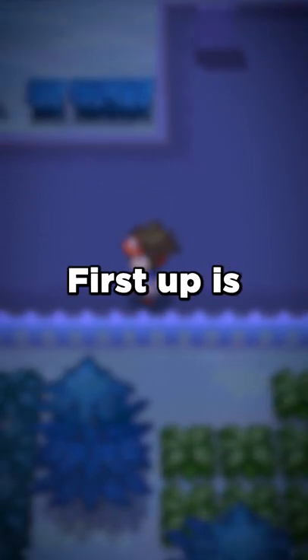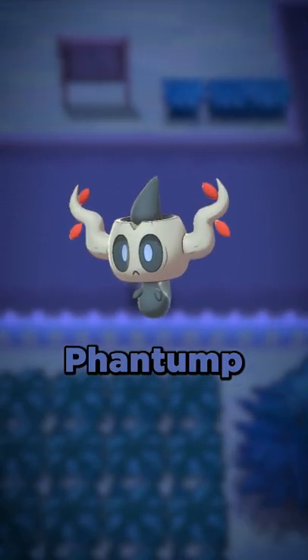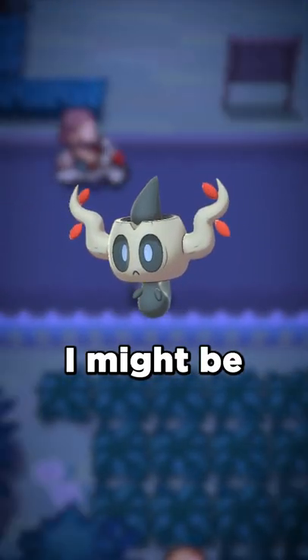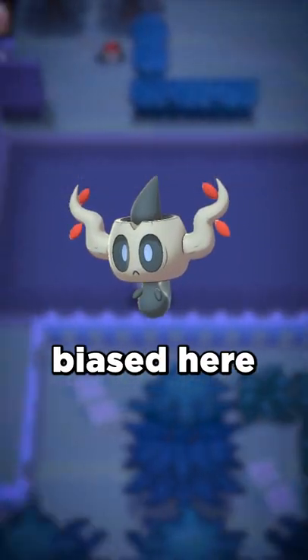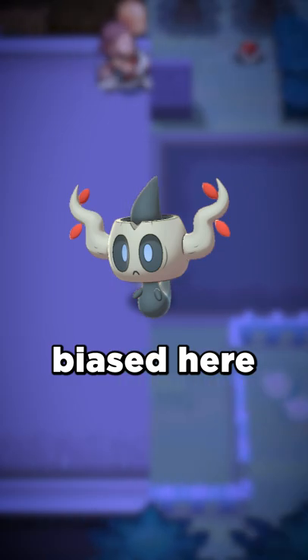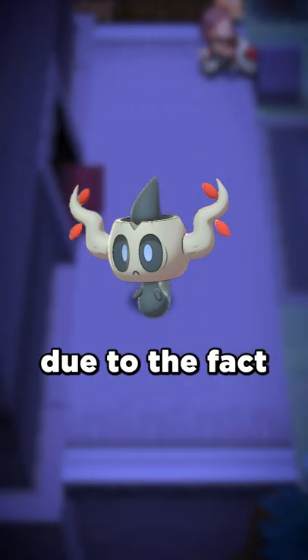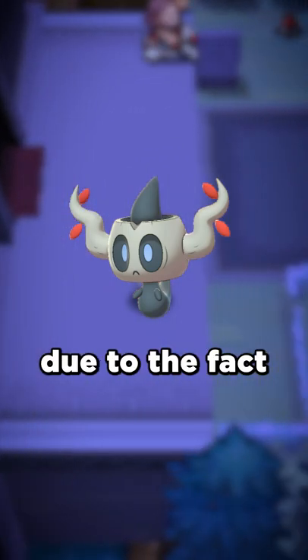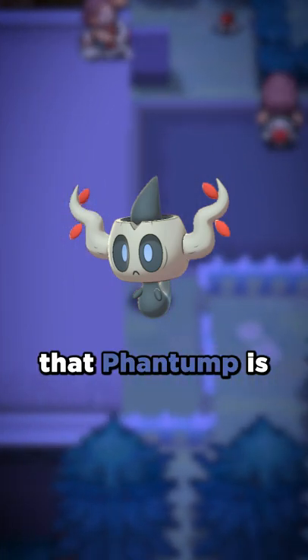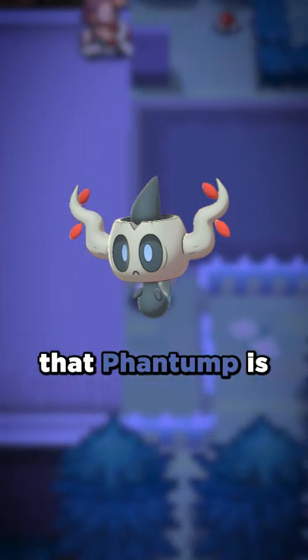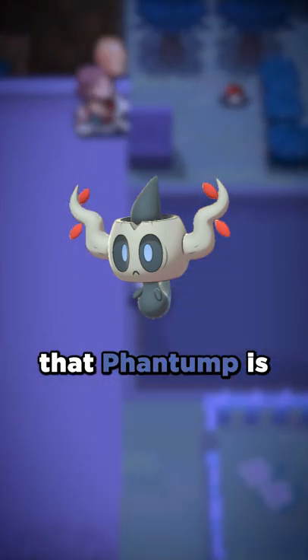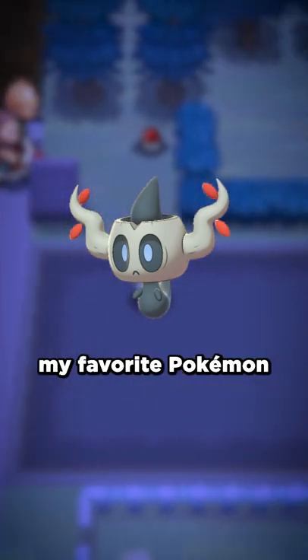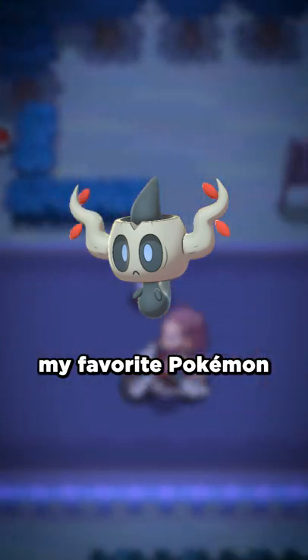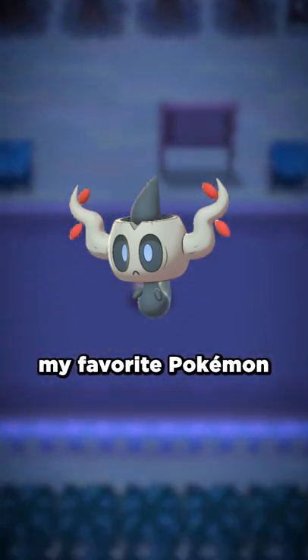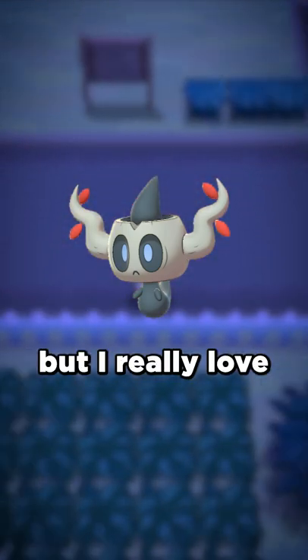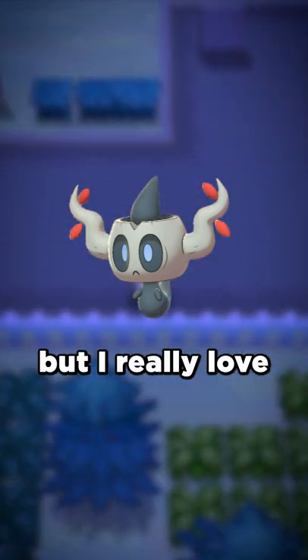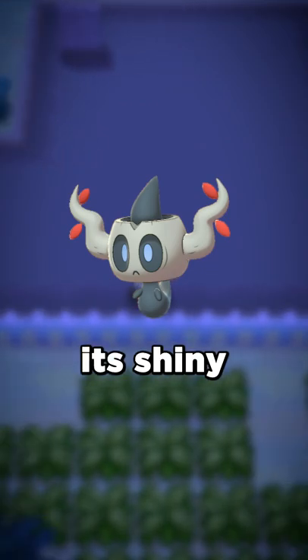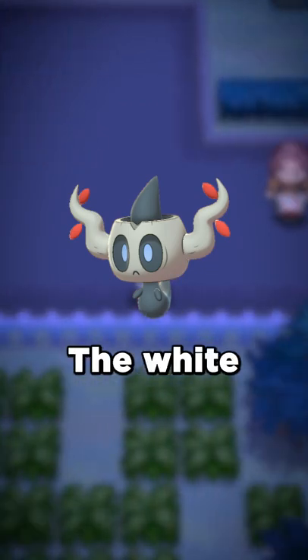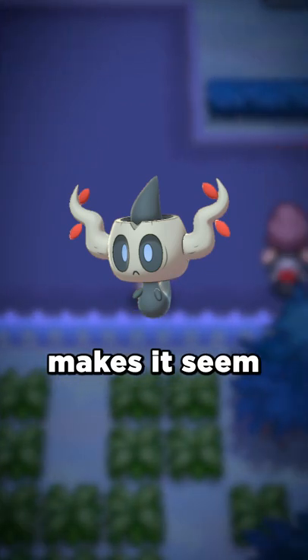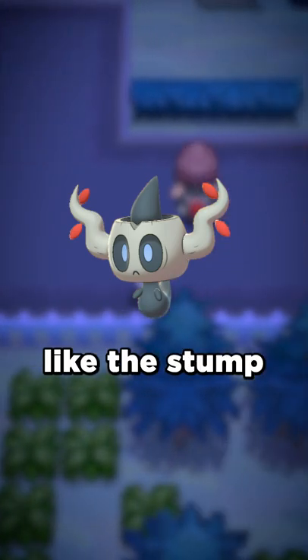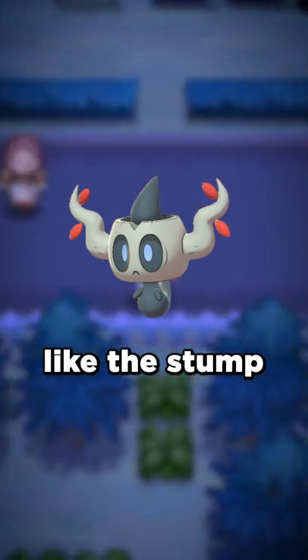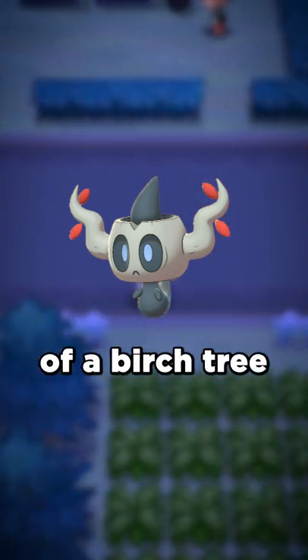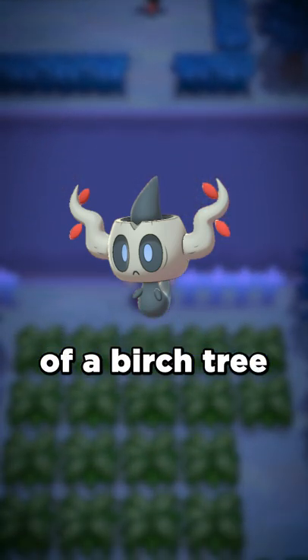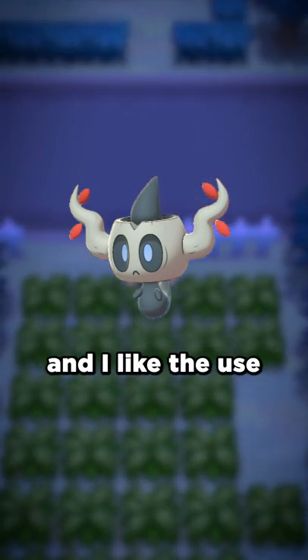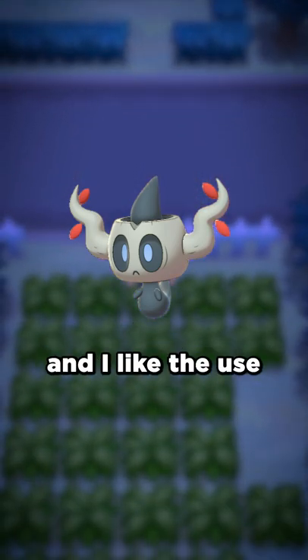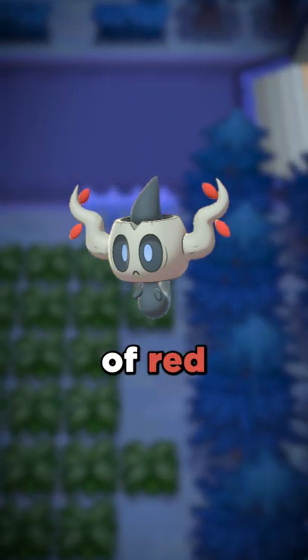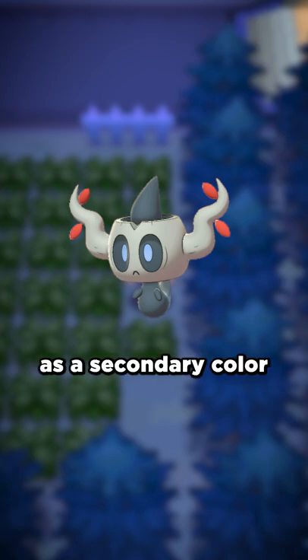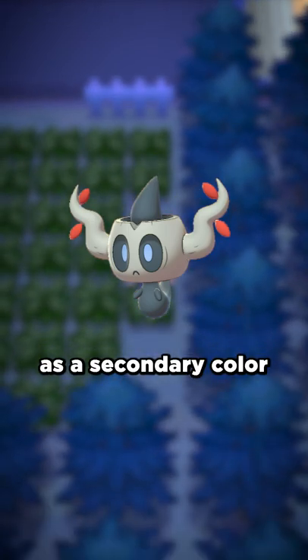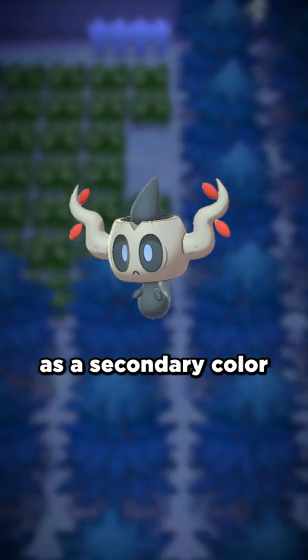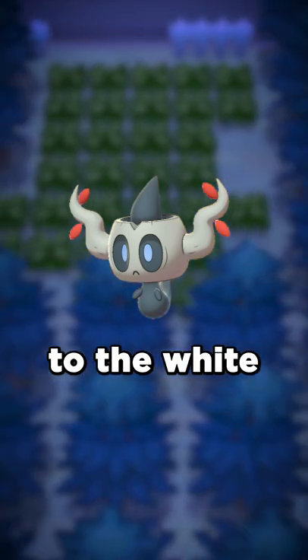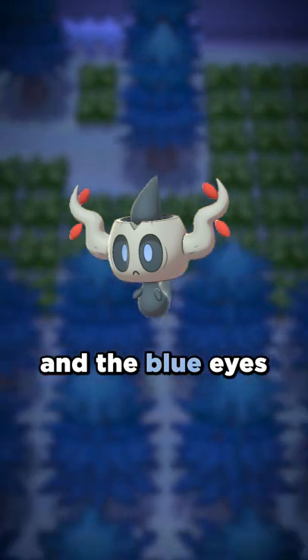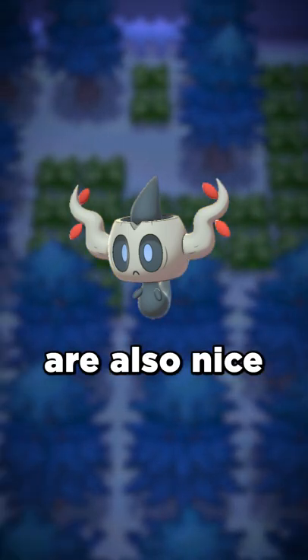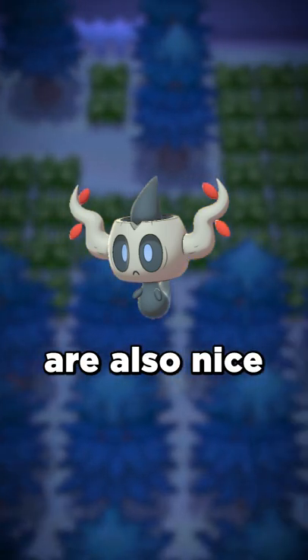First up is Phantomp. I might be biased here due to the fact that Phantomp is my favorite Pokémon, but I really love its shiny. The white makes it seem like the stump of a birch tree, and I like the use of red as a secondary color to the white, and the blue eyes are also nice.